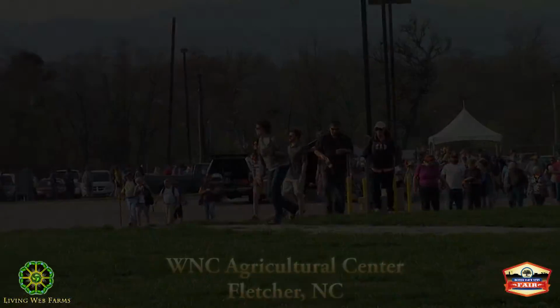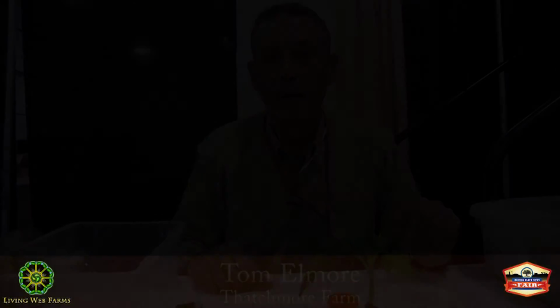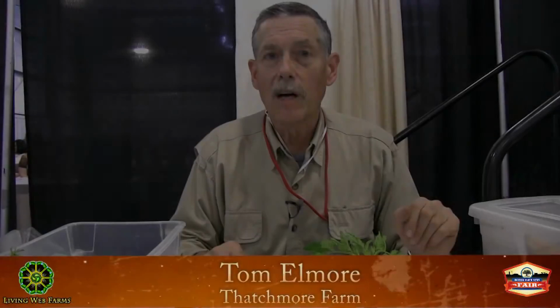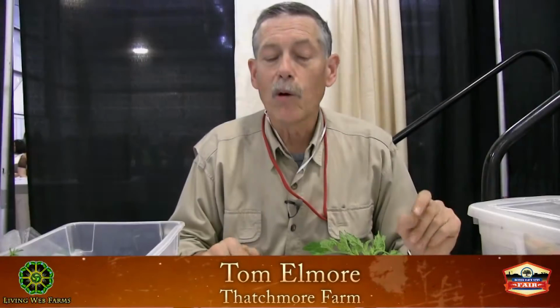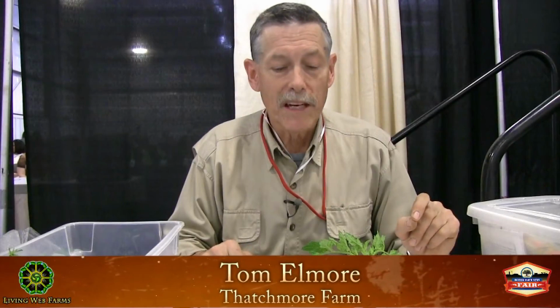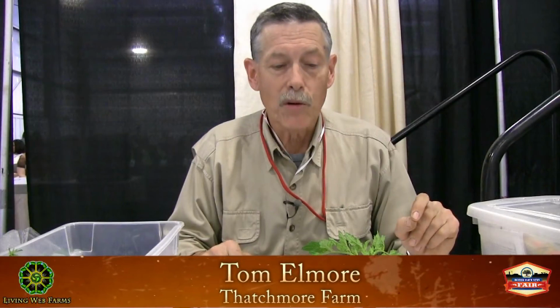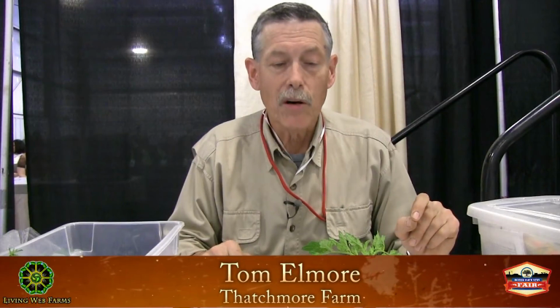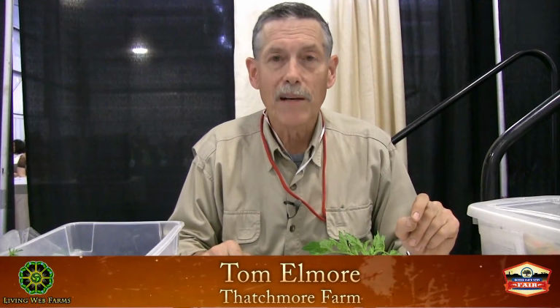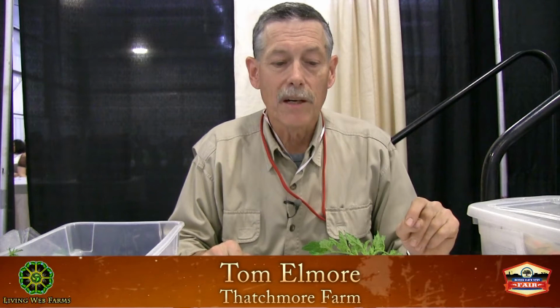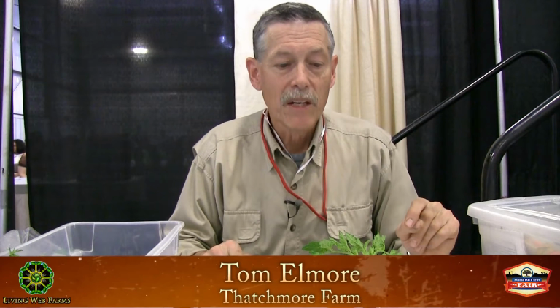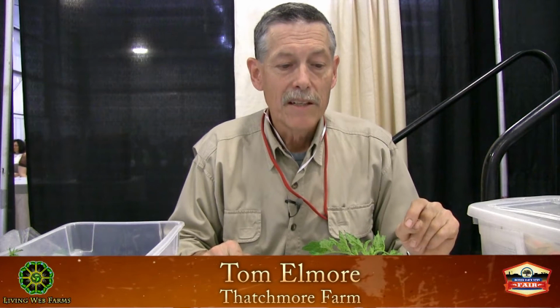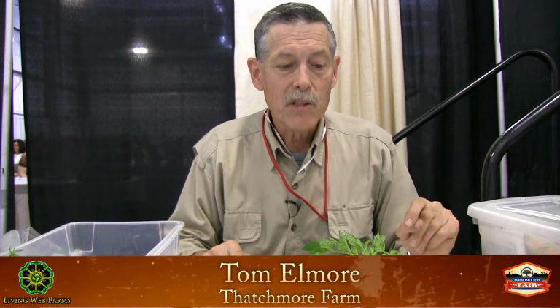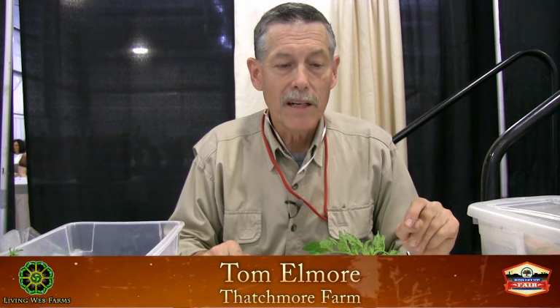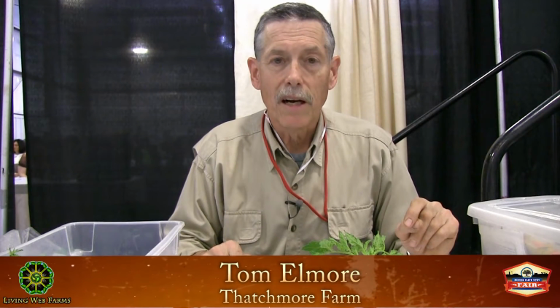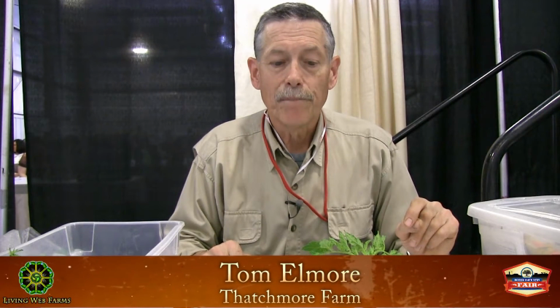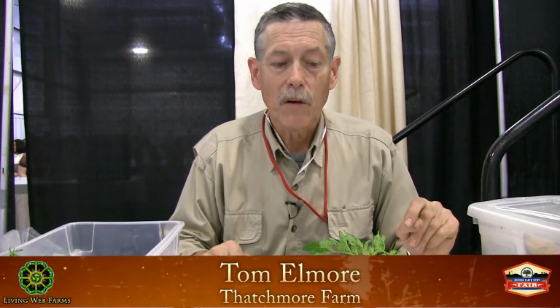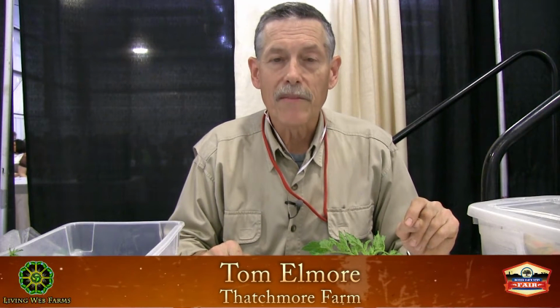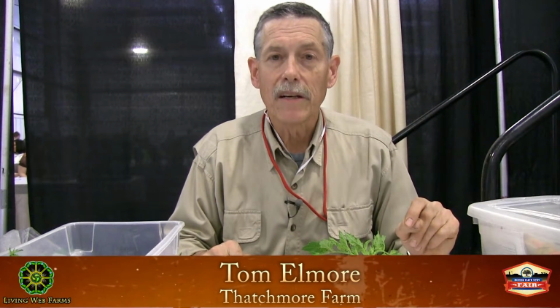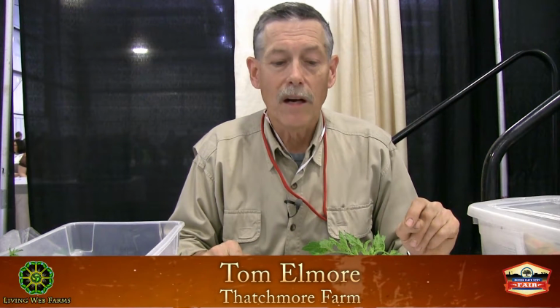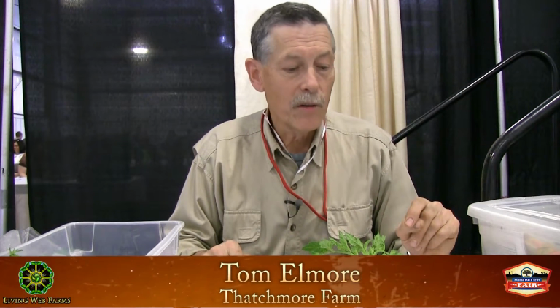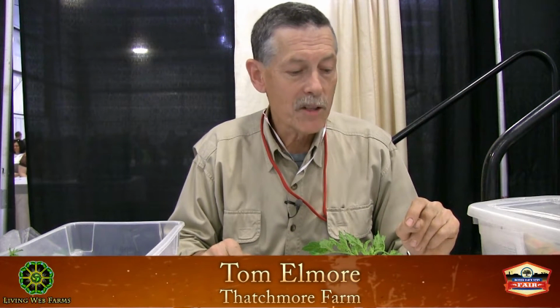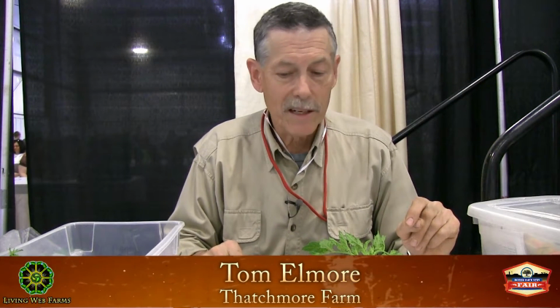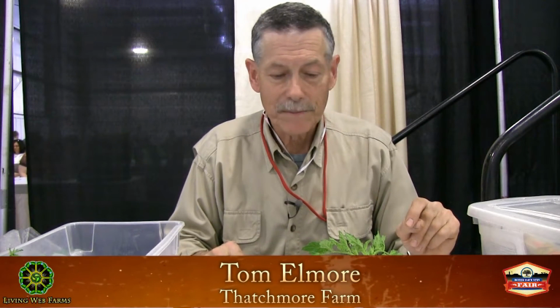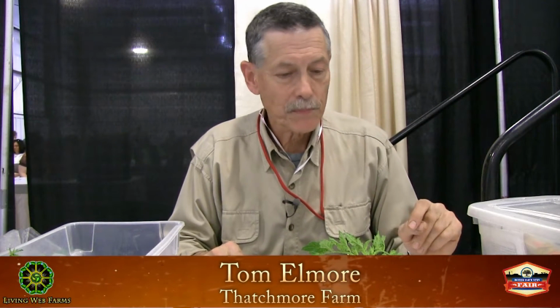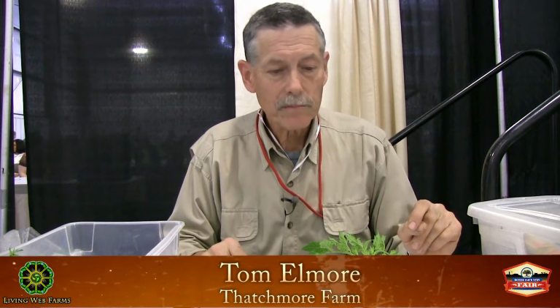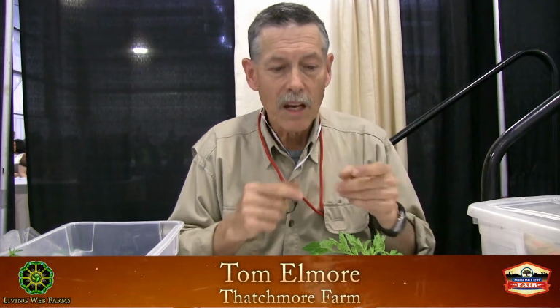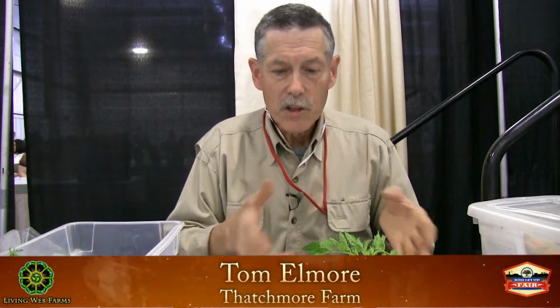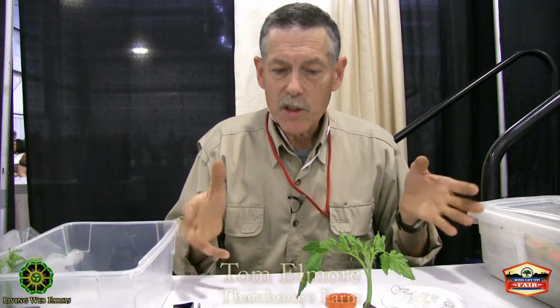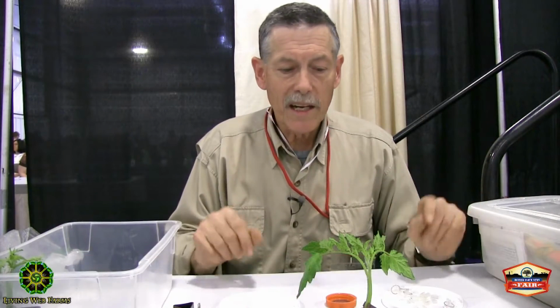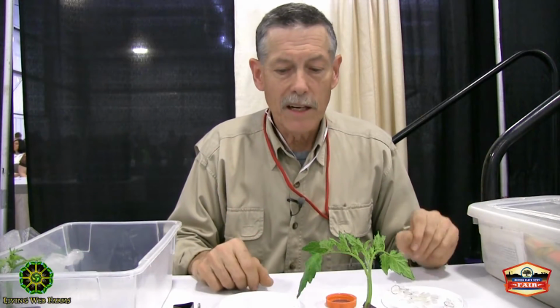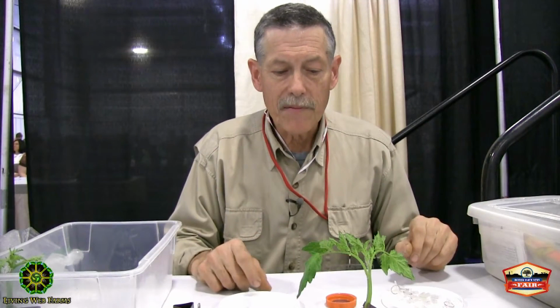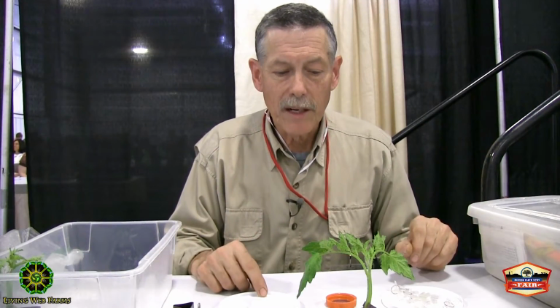I'm Tom Elmore with Thatchmore Farm and I'm going to demonstrate grafting greenhouse tomatoes. This is my grafting rig.